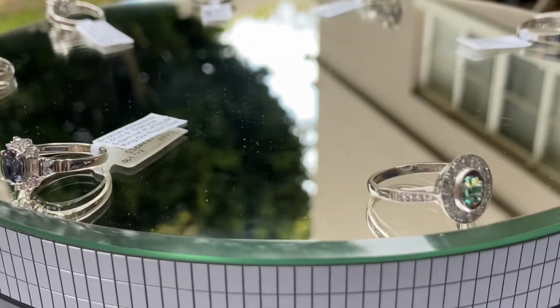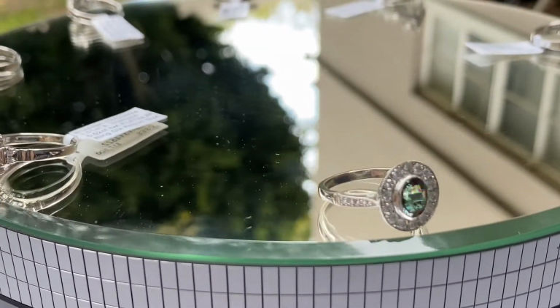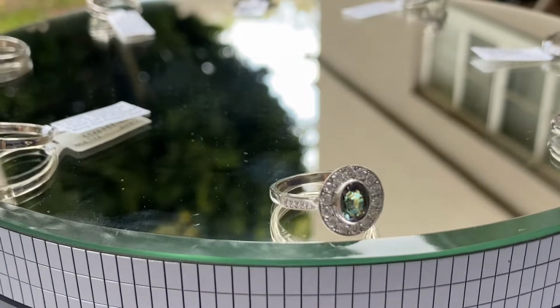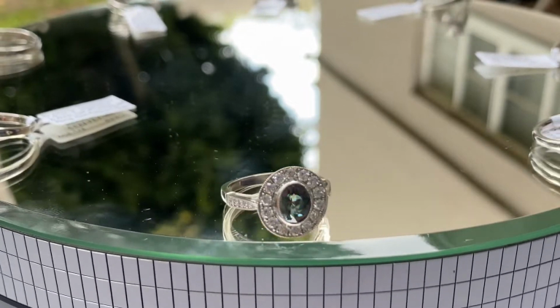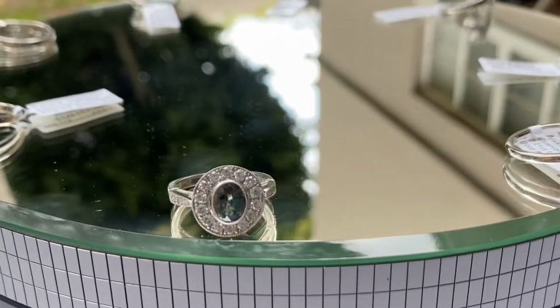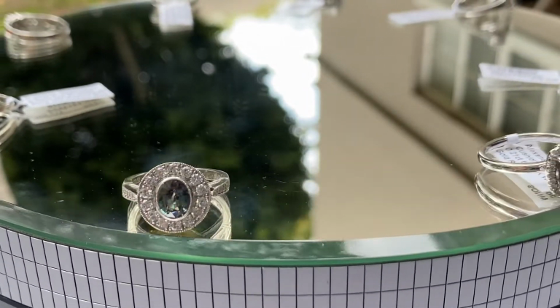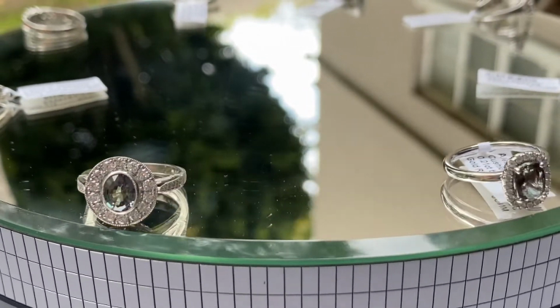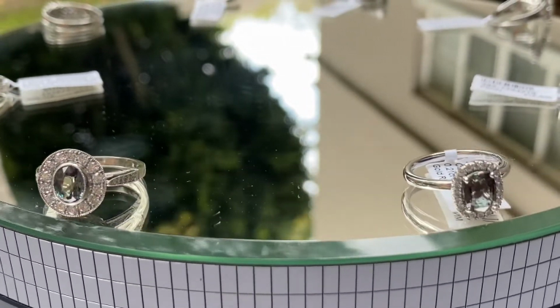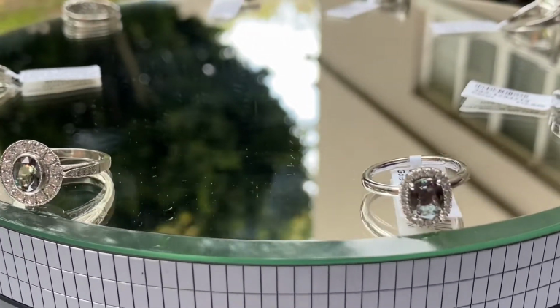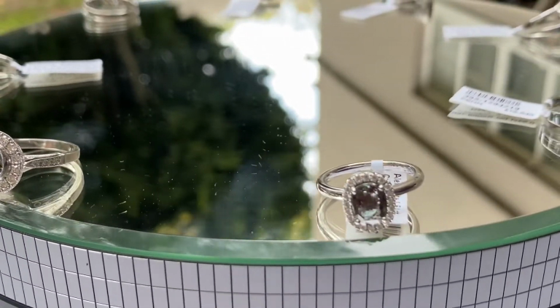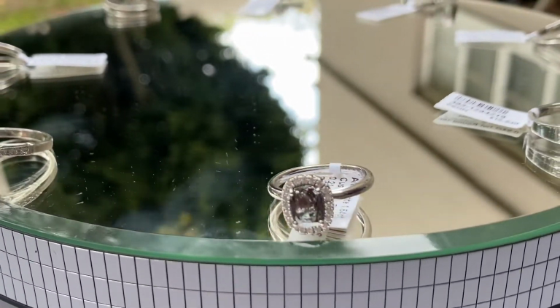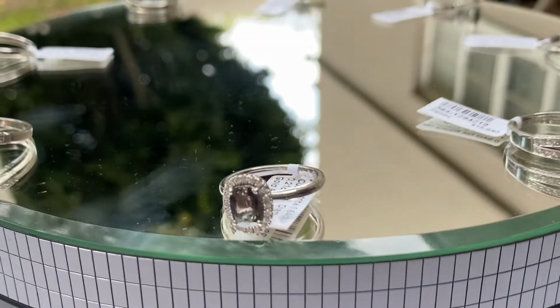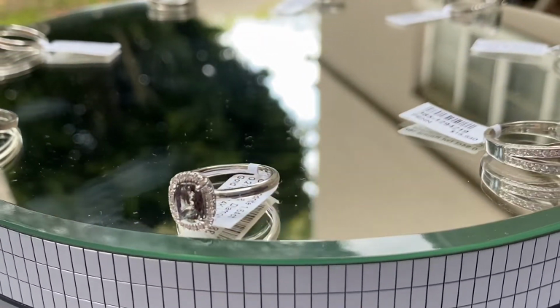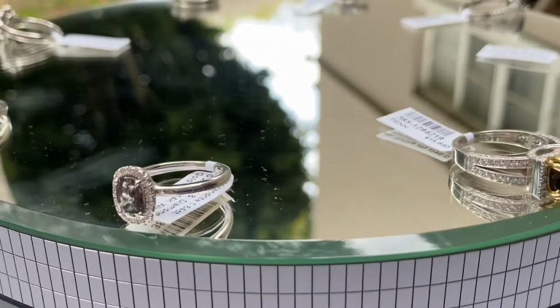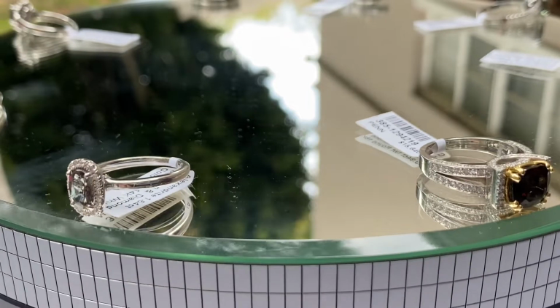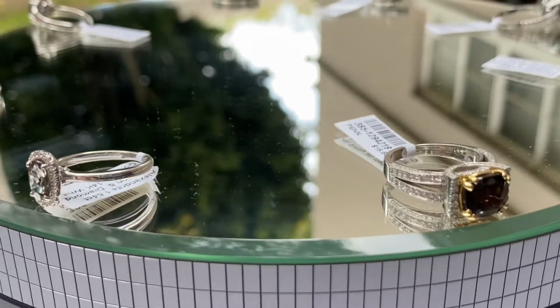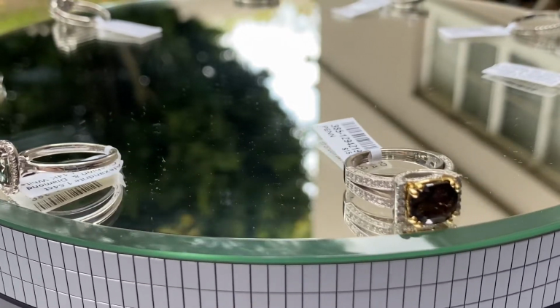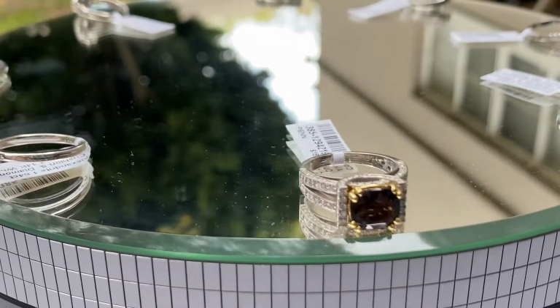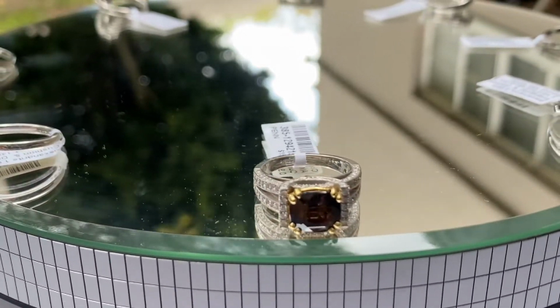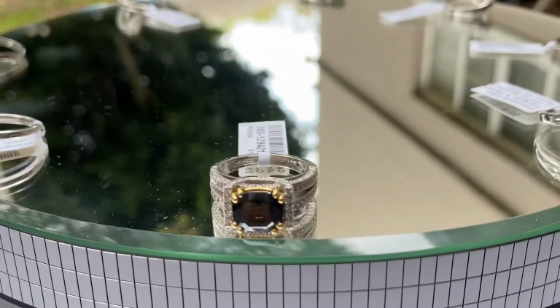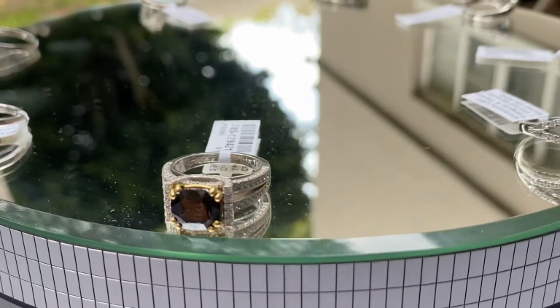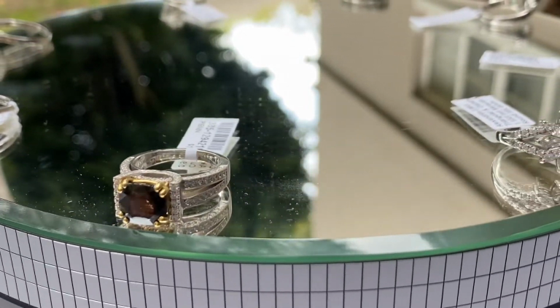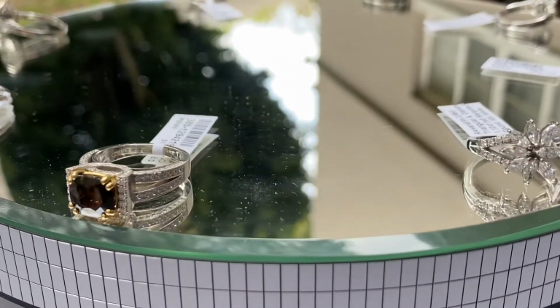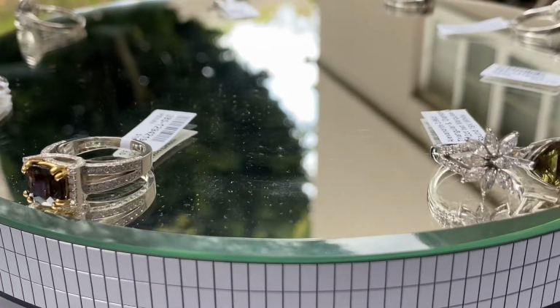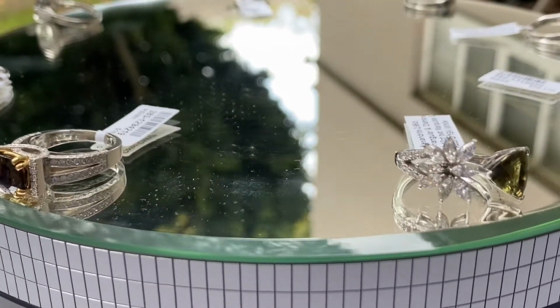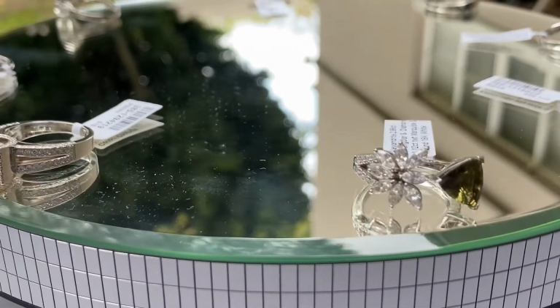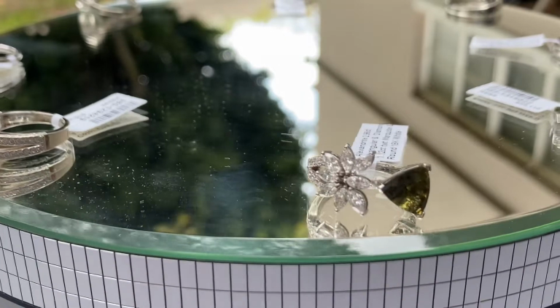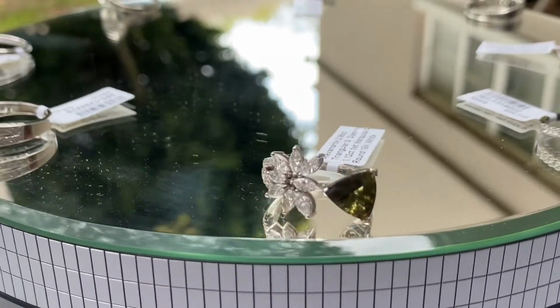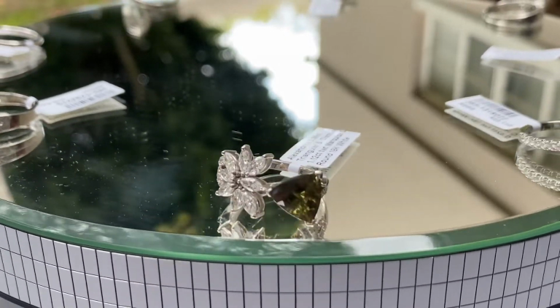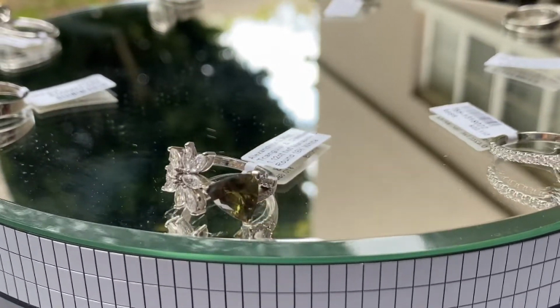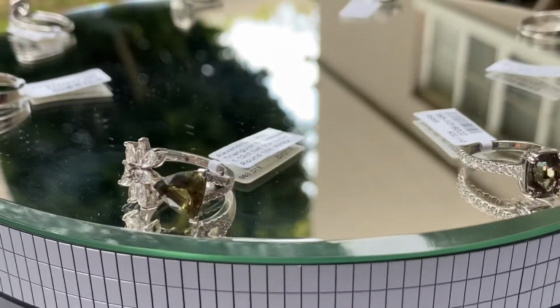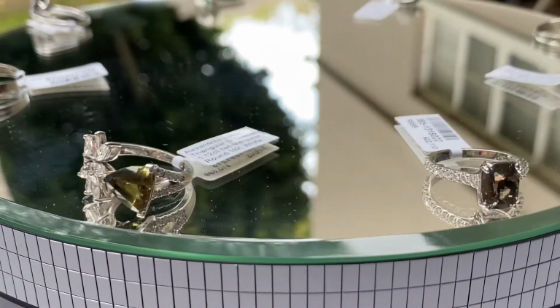Before I go in to show the stones, these are all set in rings. We have created a lot of rings in inventory with Alexandrite, and all of them have GIA reports.